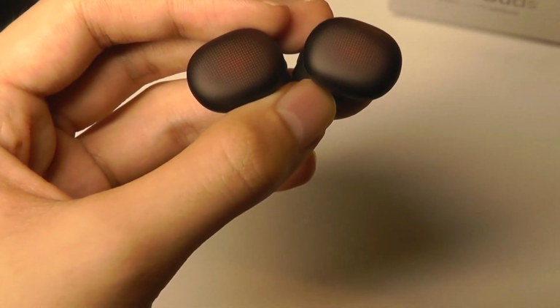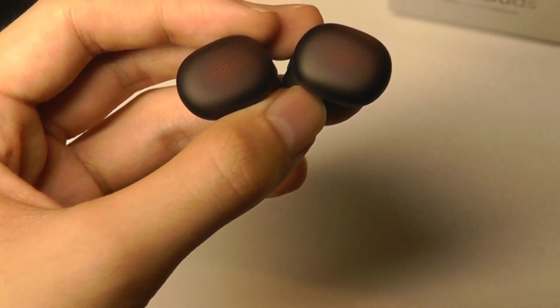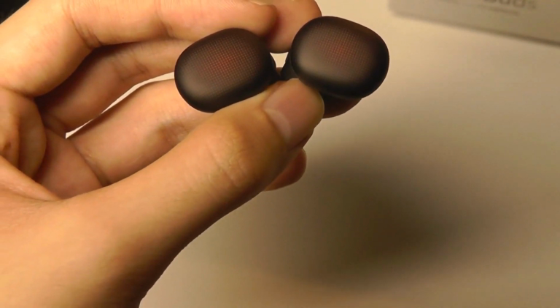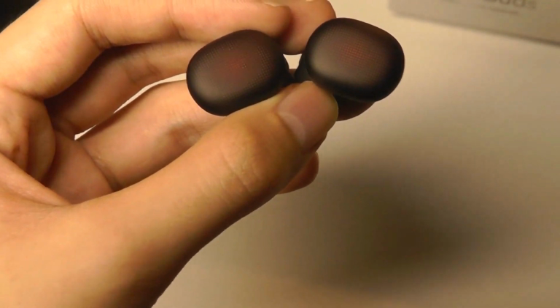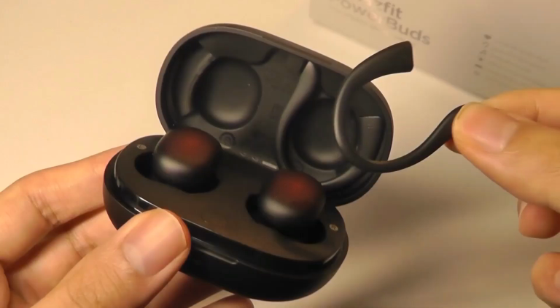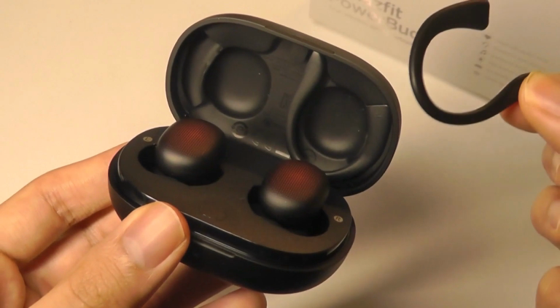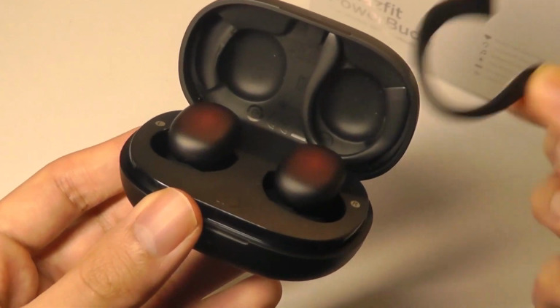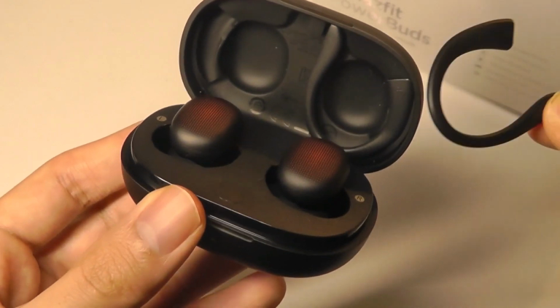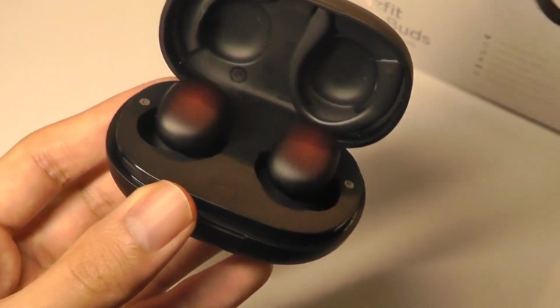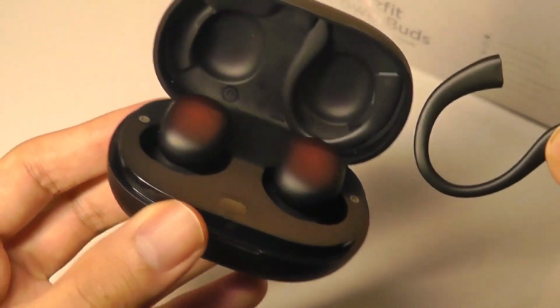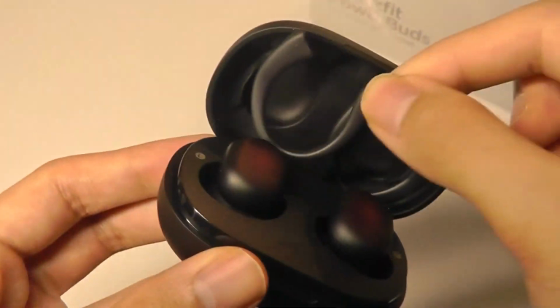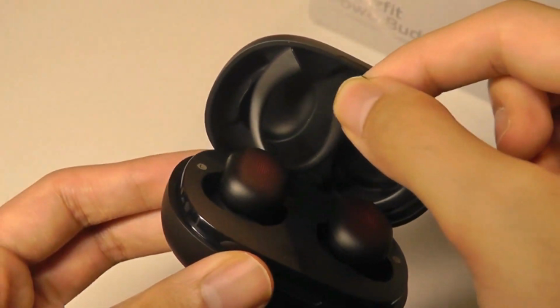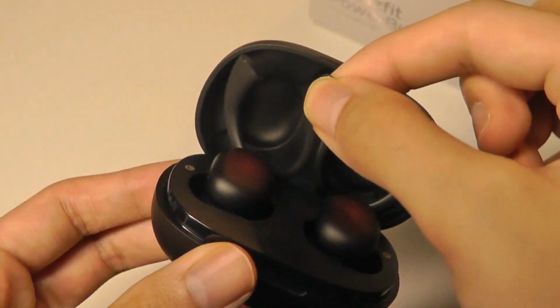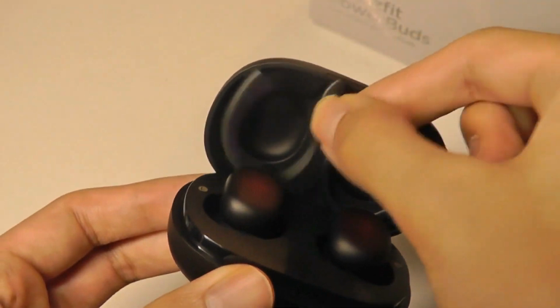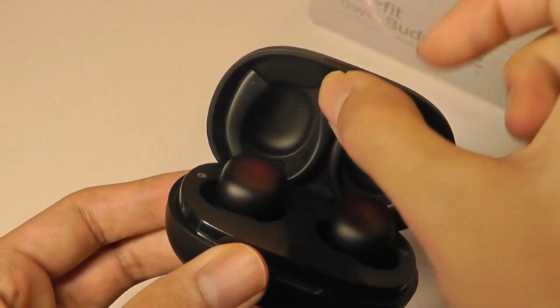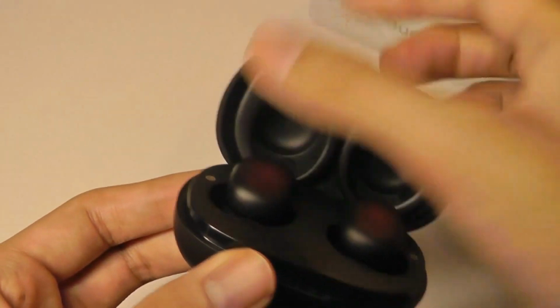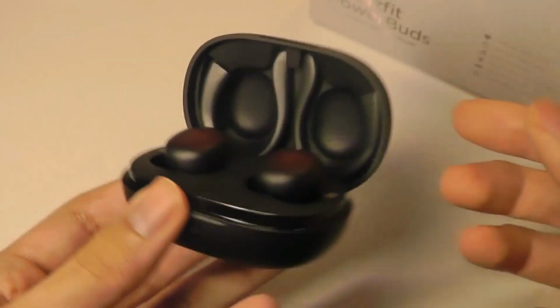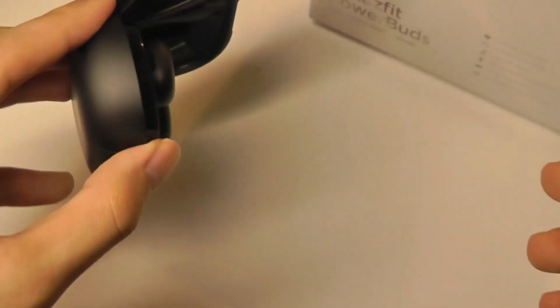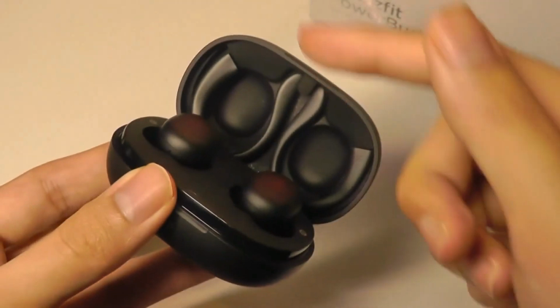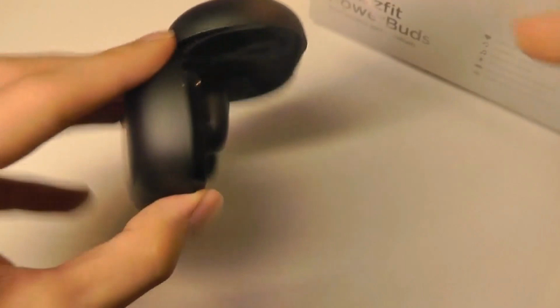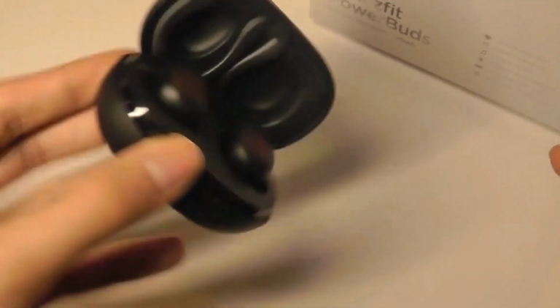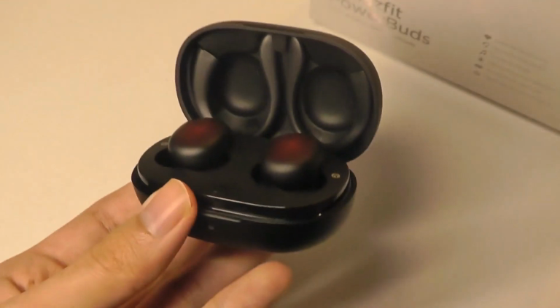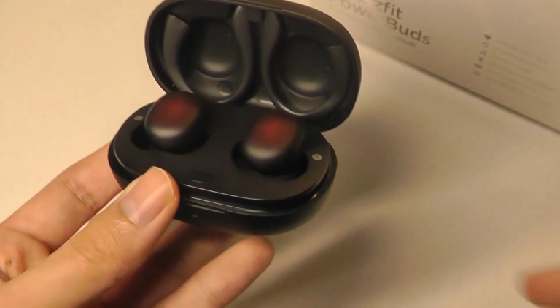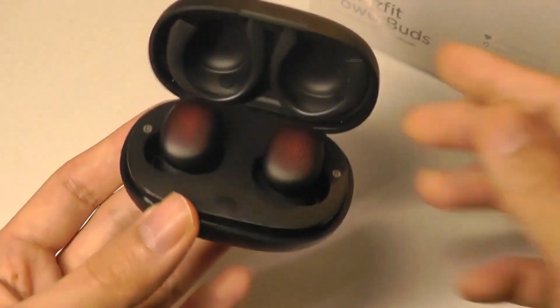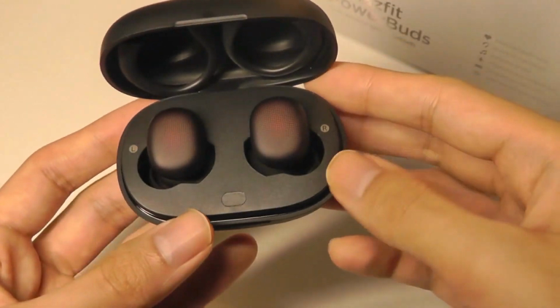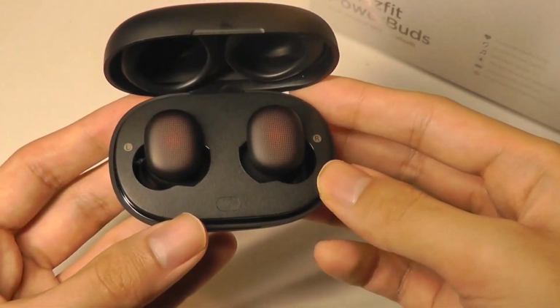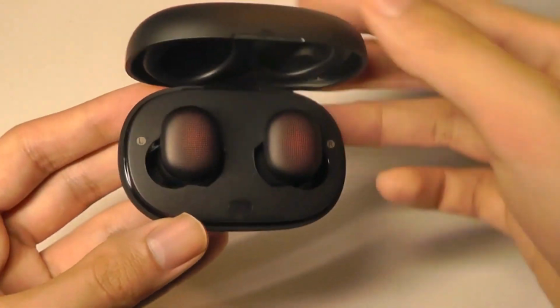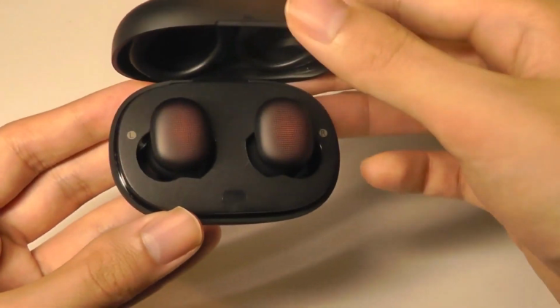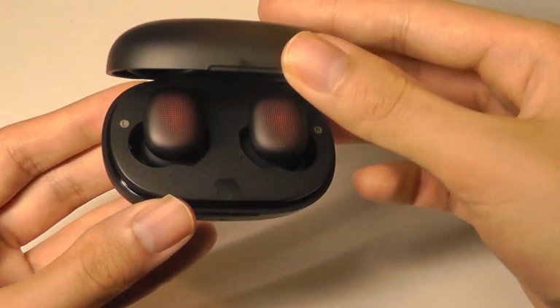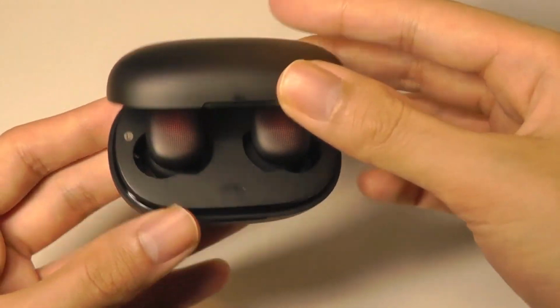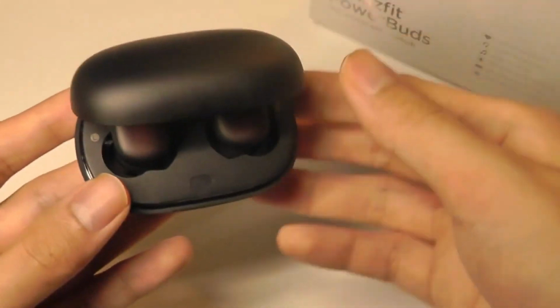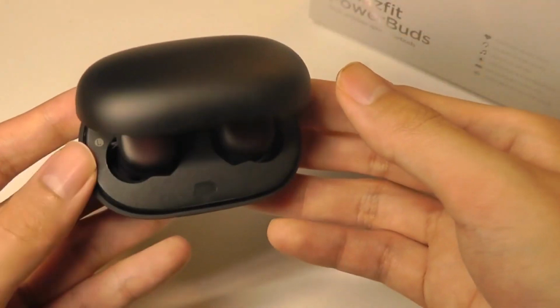When everything is done and you want to charge up the buds again, you can just pop them back into the case. It's magnetic, so the hooks are also very easy to pop in and remove. Pretty clever overall design, I have to say.